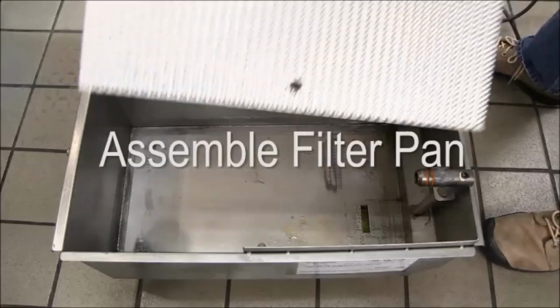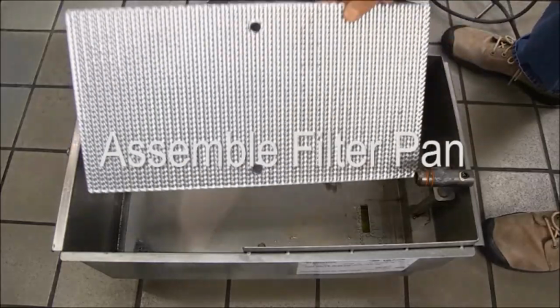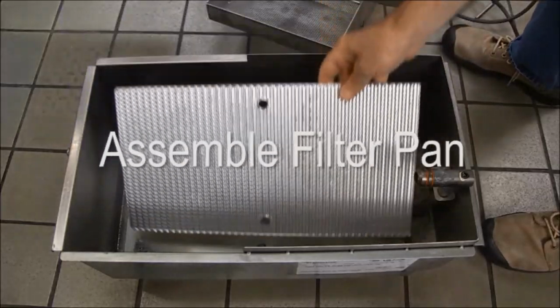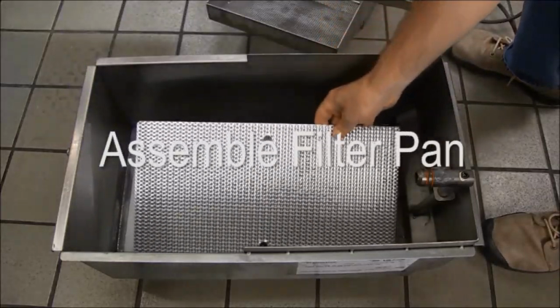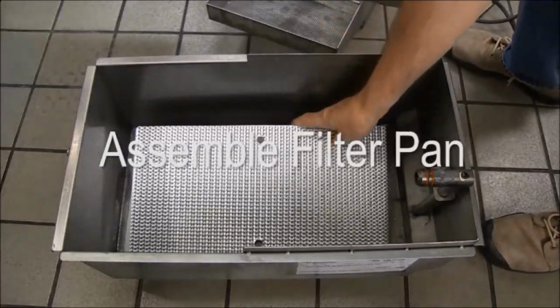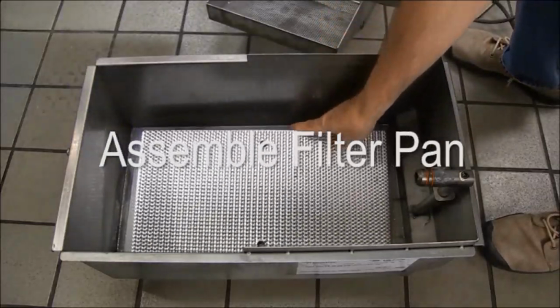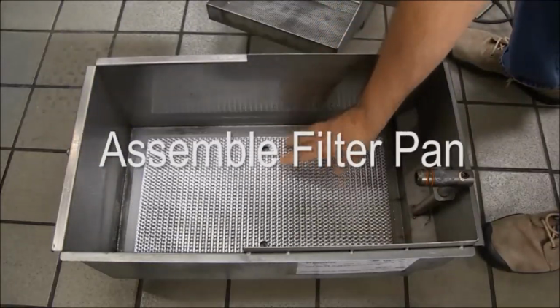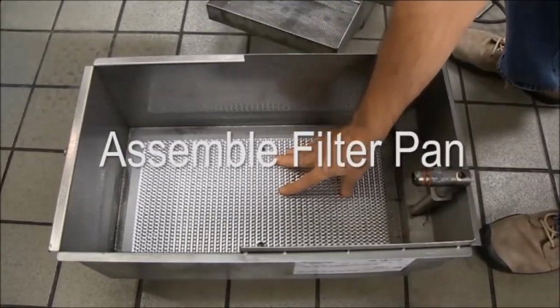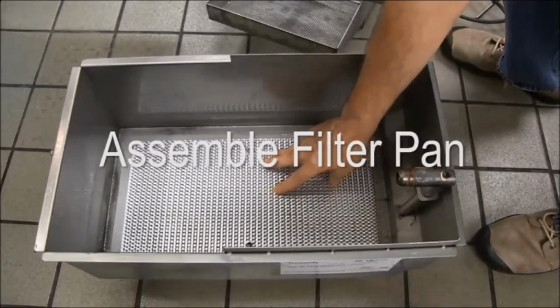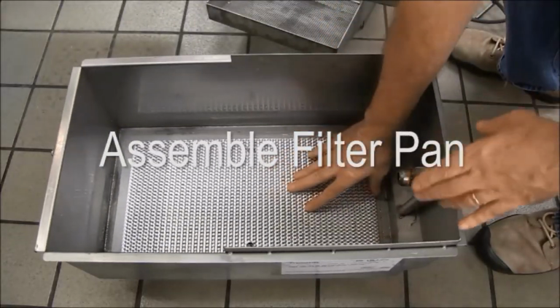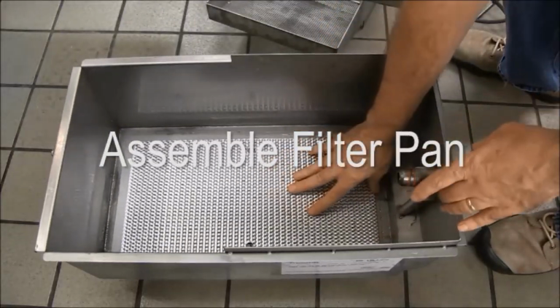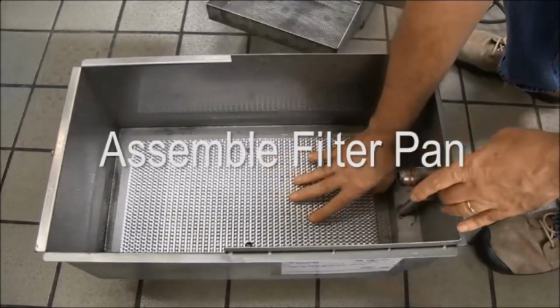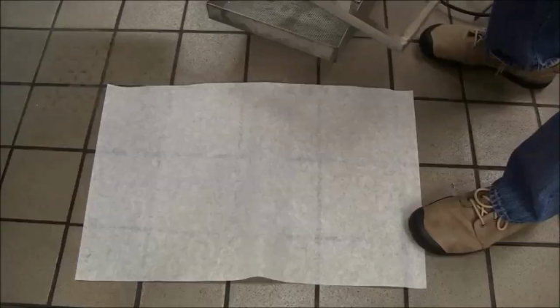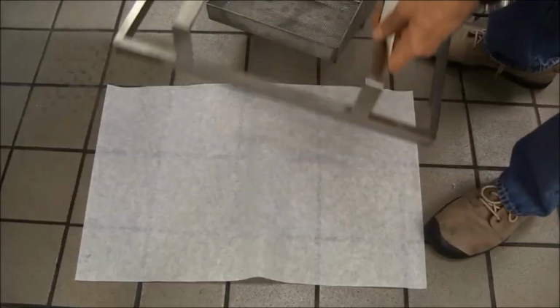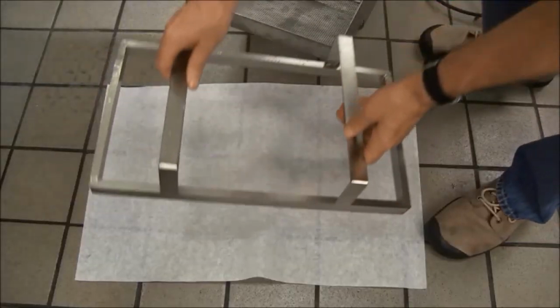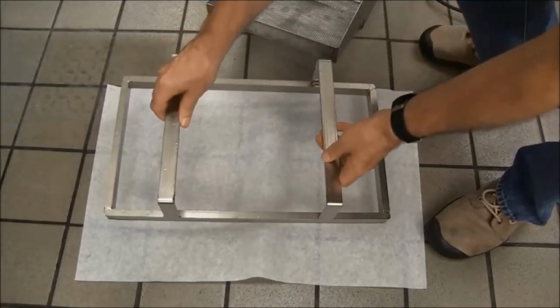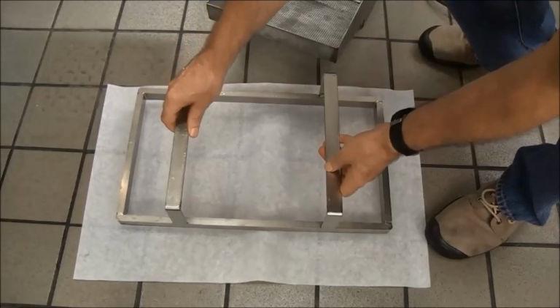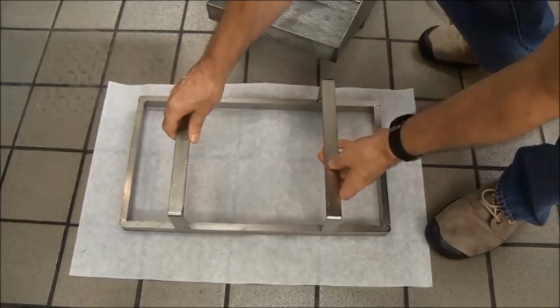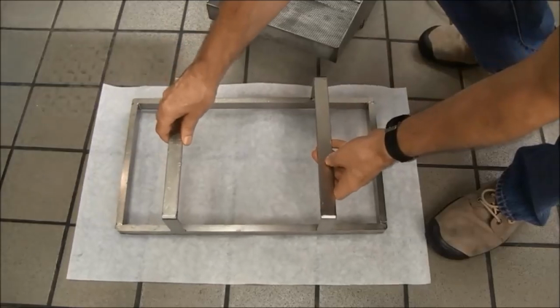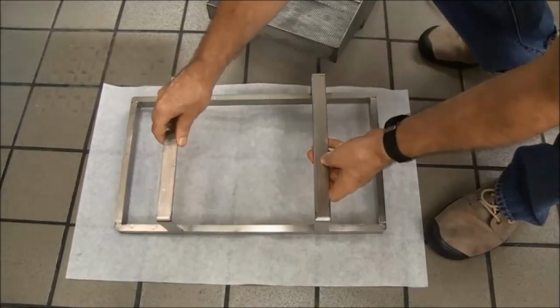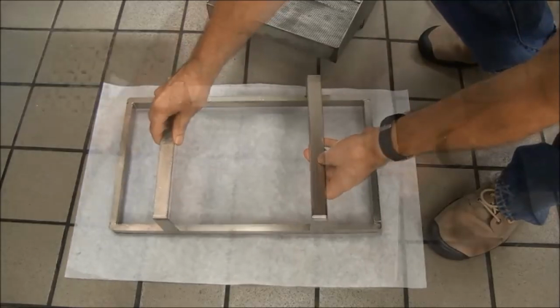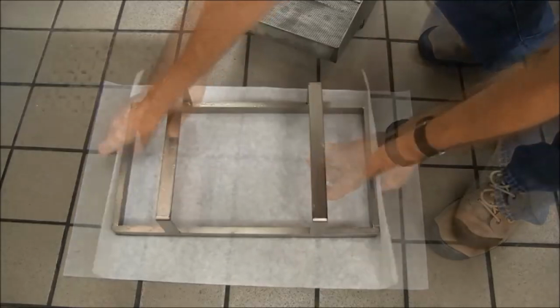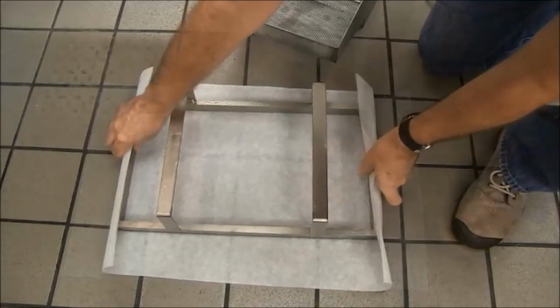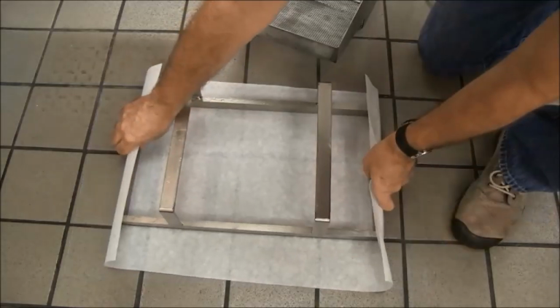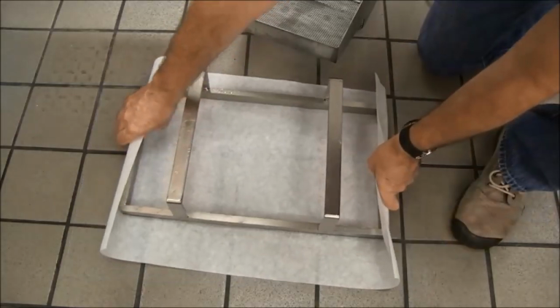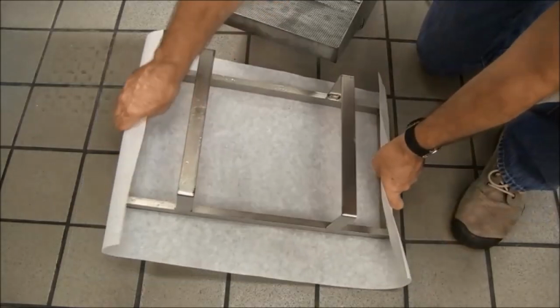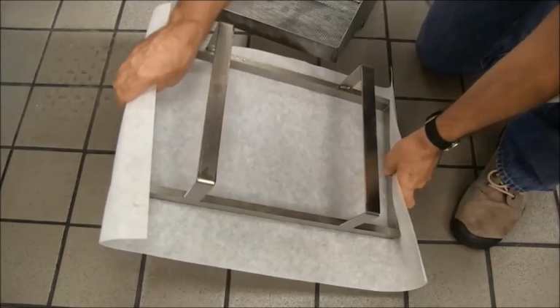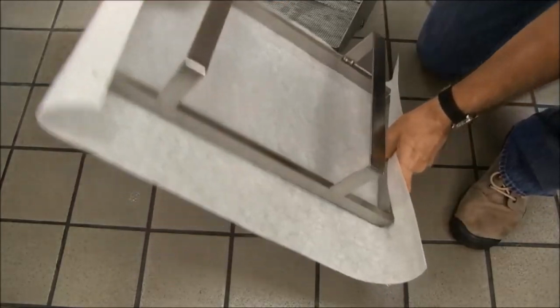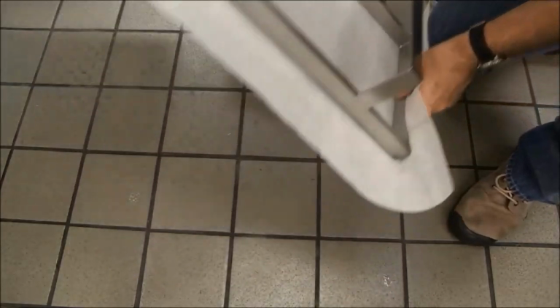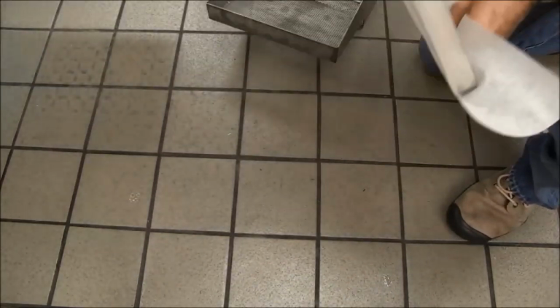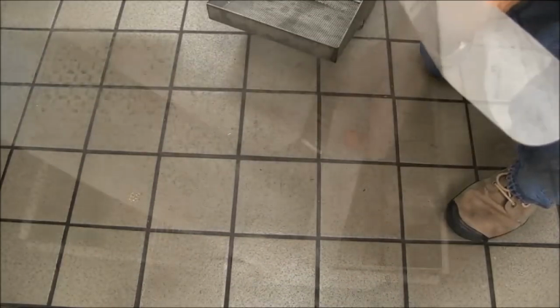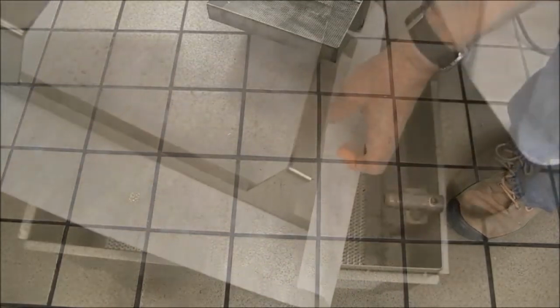Assemble the filter pan. The centigrid screen goes in first. Set the hold down ring squarely on the filter paper, wrapping the paper around the ends of the hold down ring as you lift it.